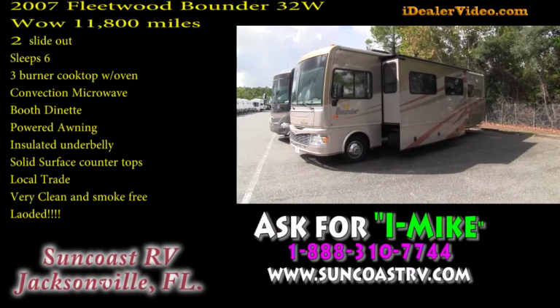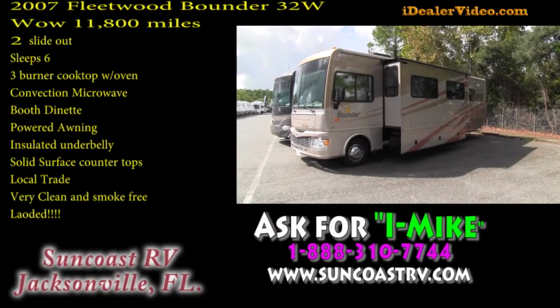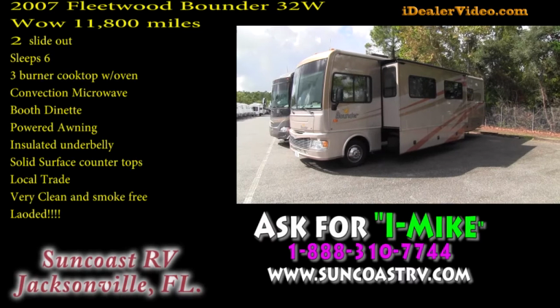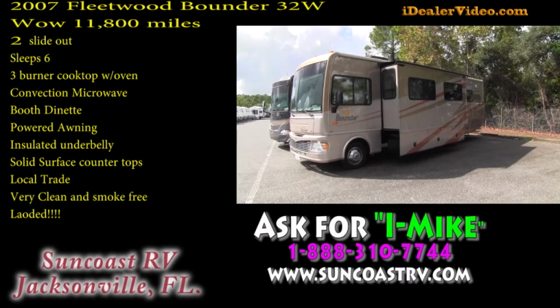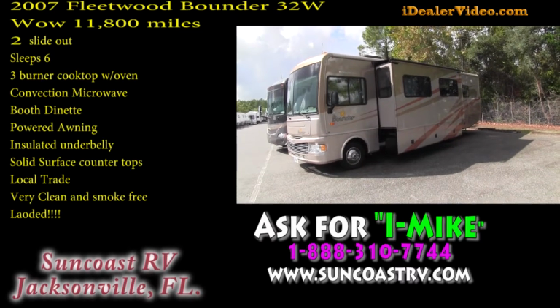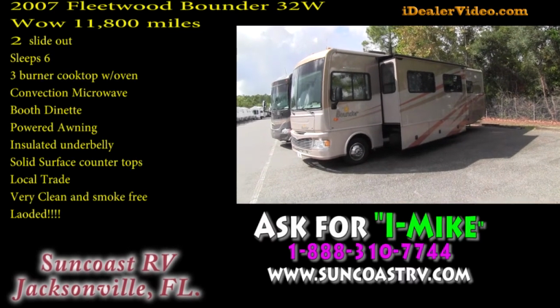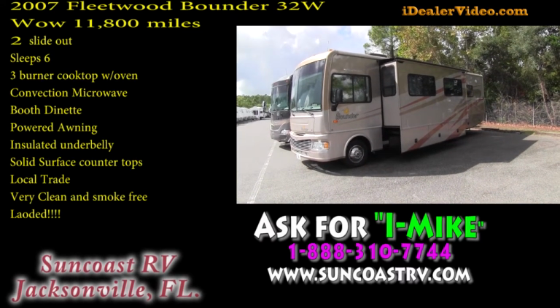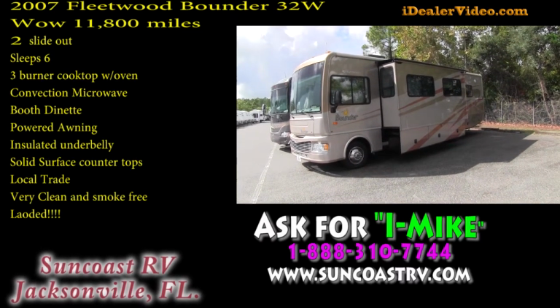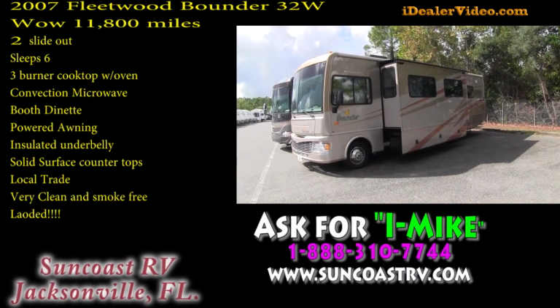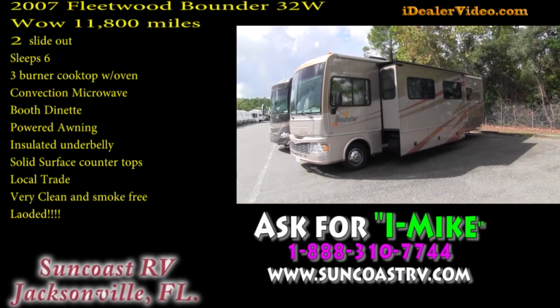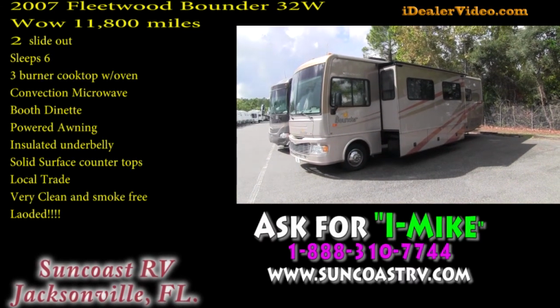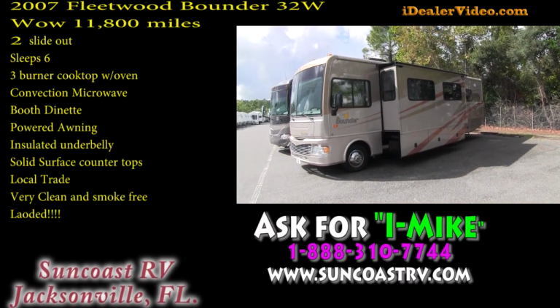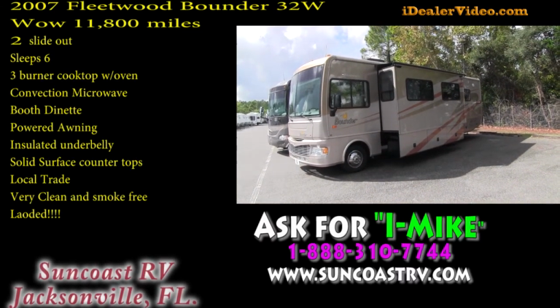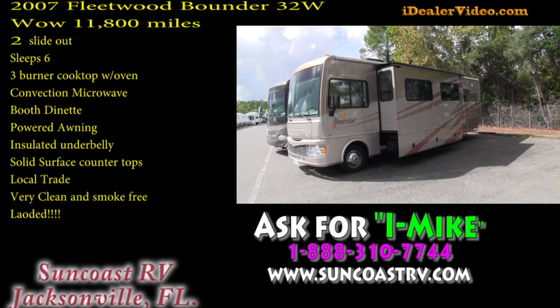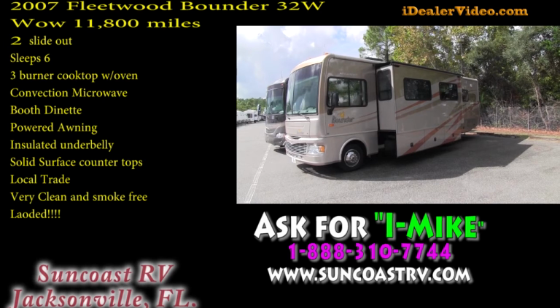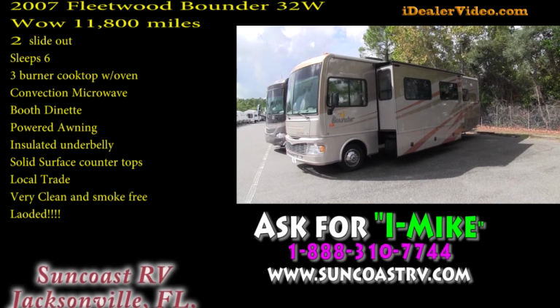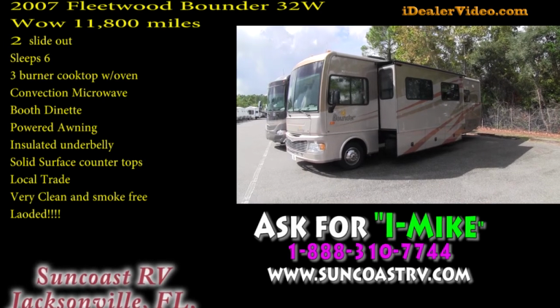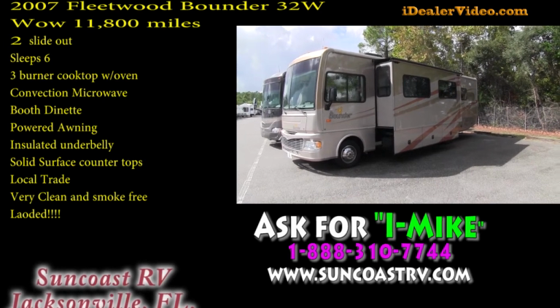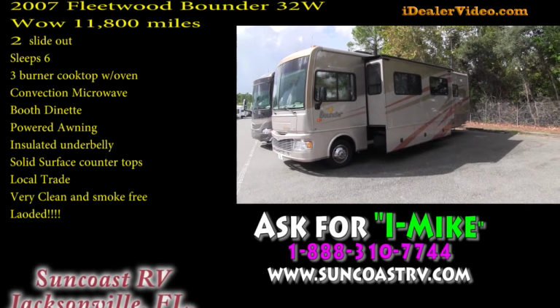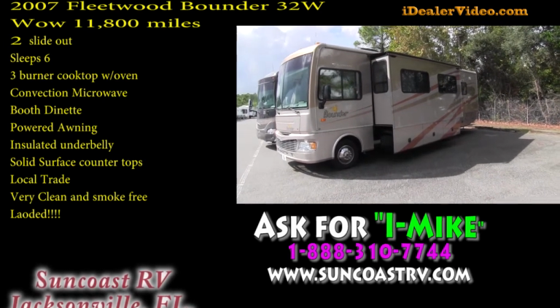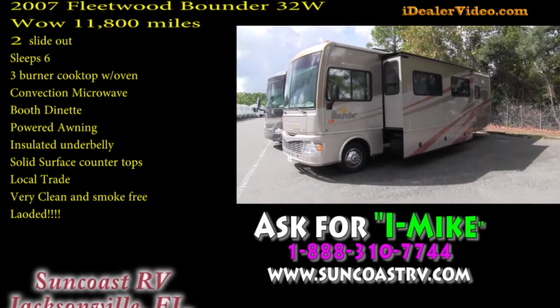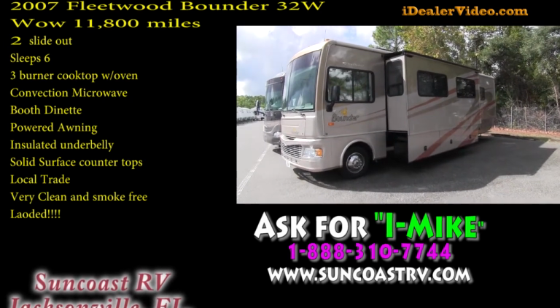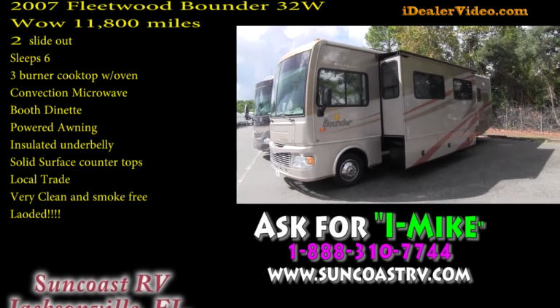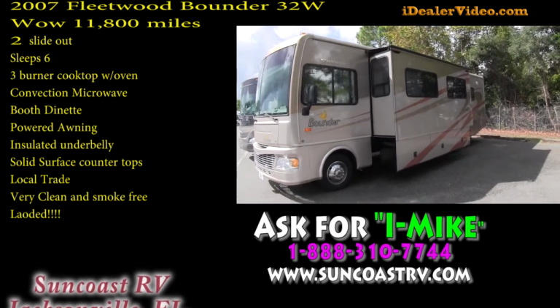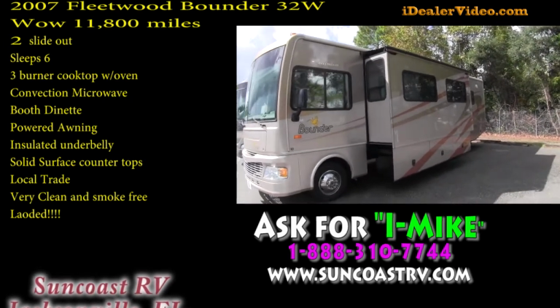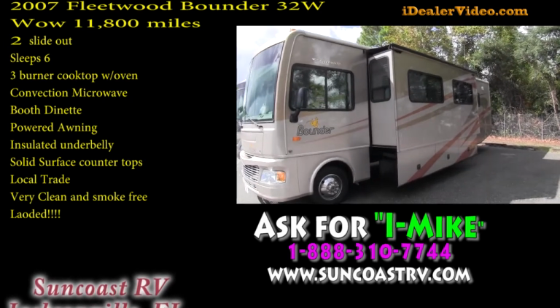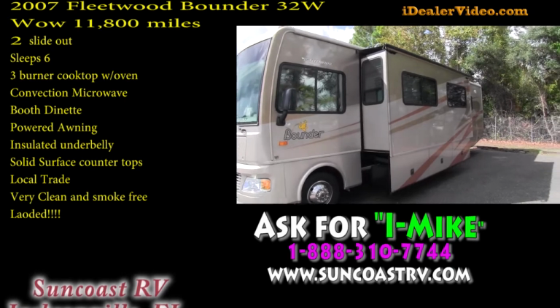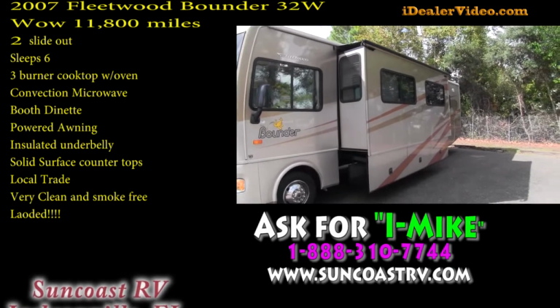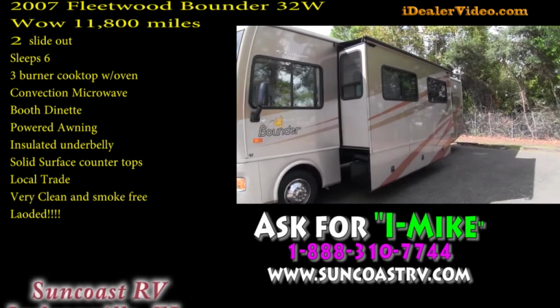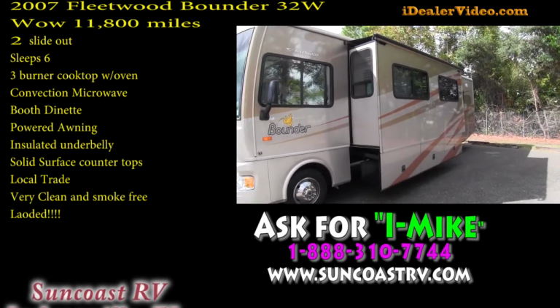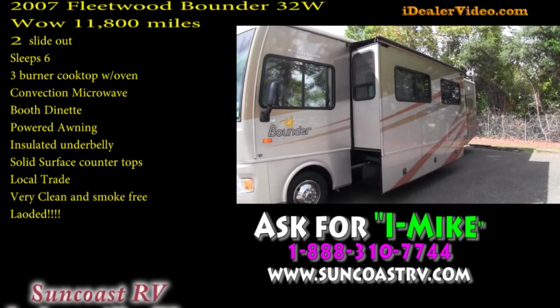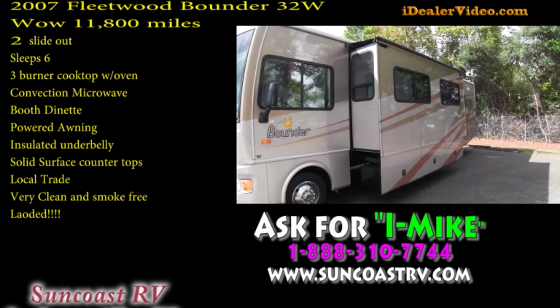This video is for a 2007 Fleetwood Bounder model number 32W. Just going to walk around the outside showing this beautiful coach — absolutely gorgeous.